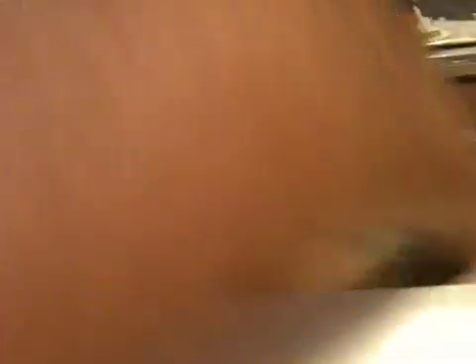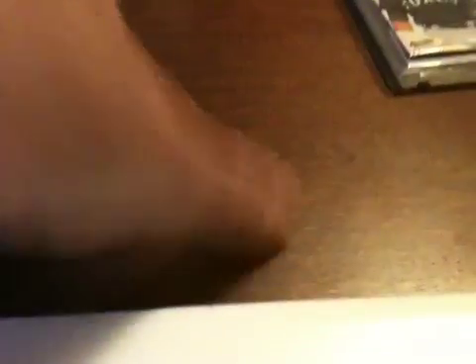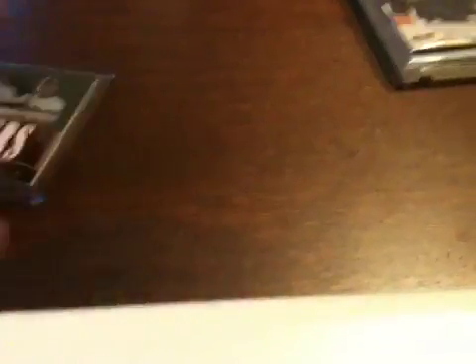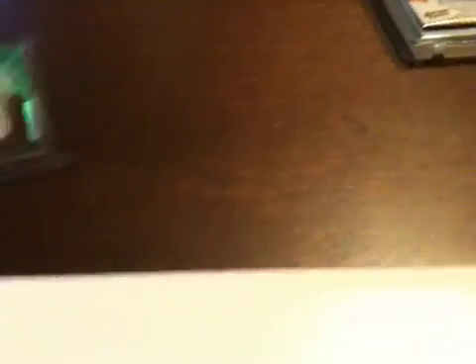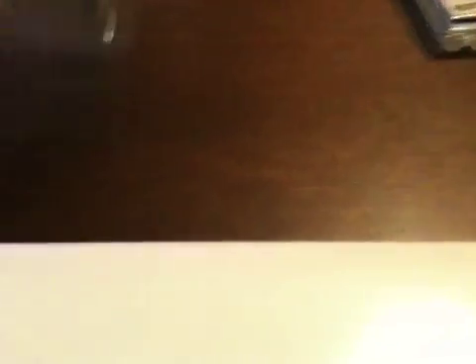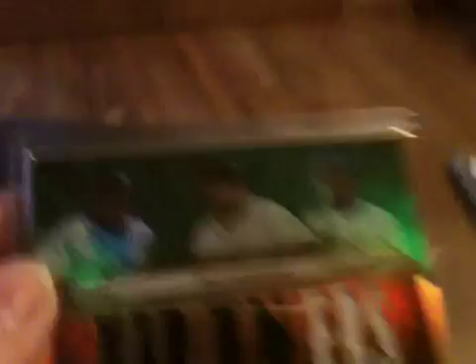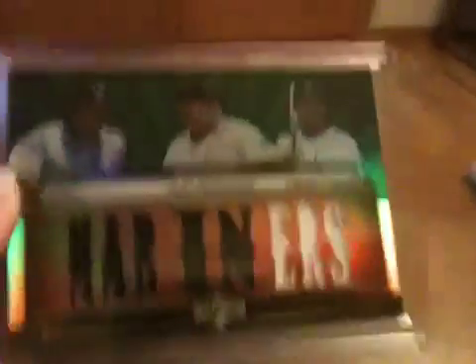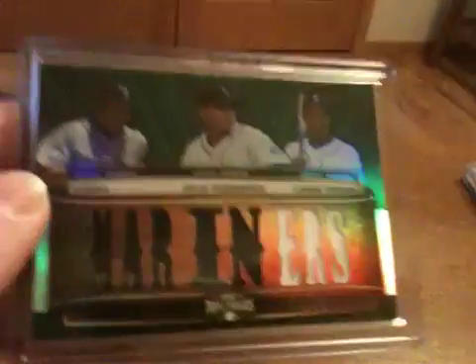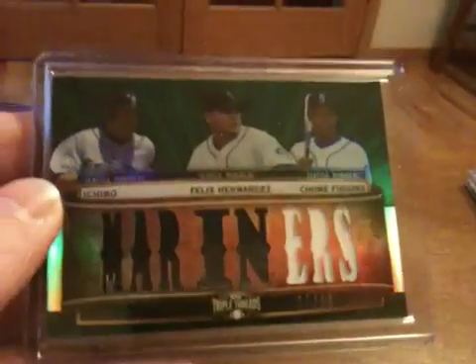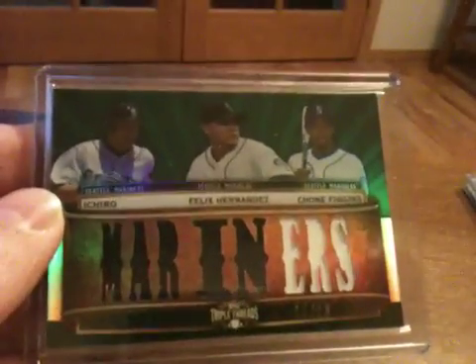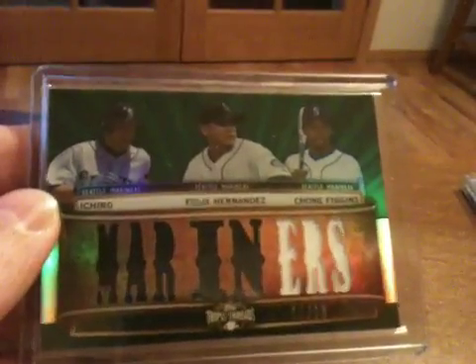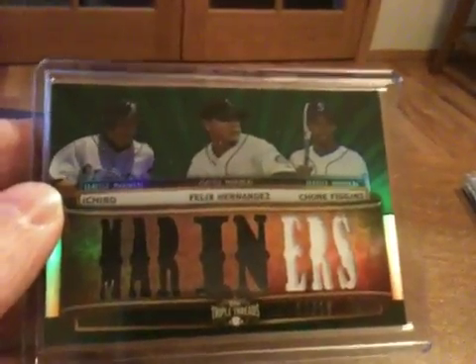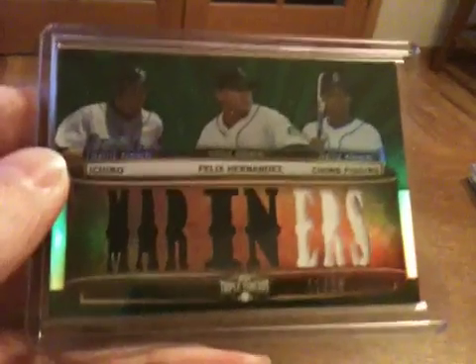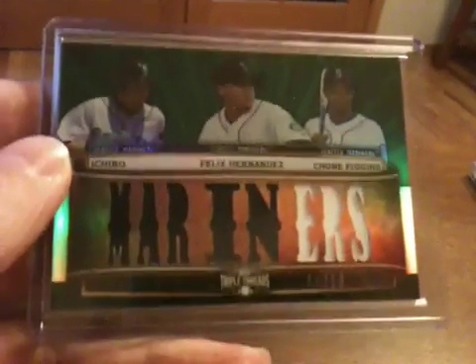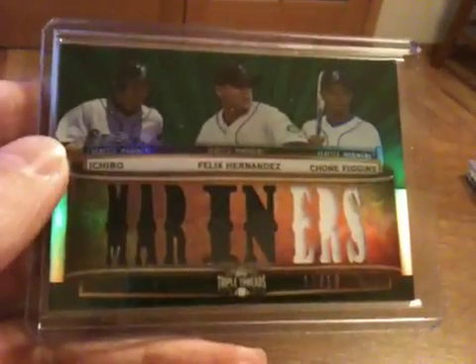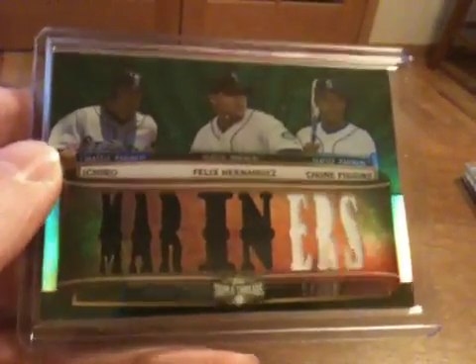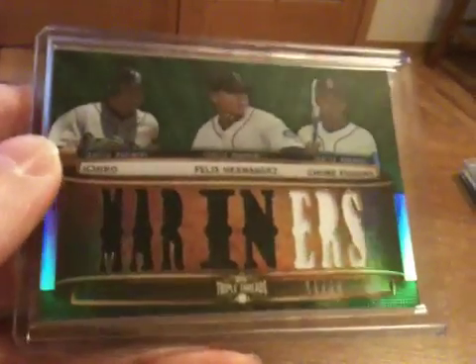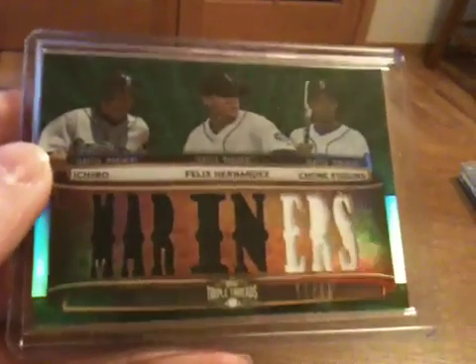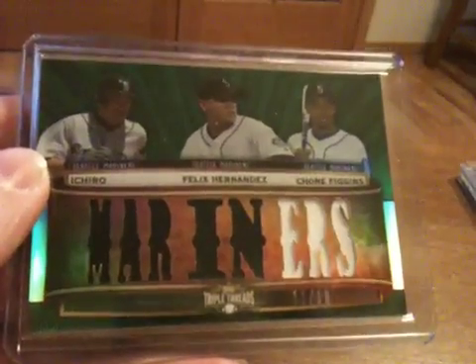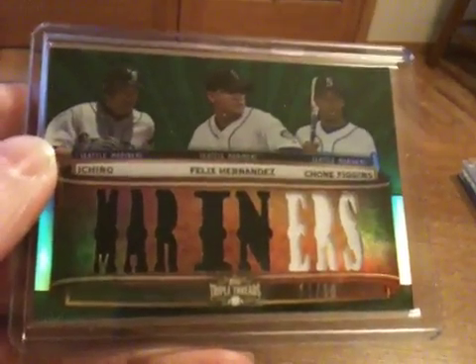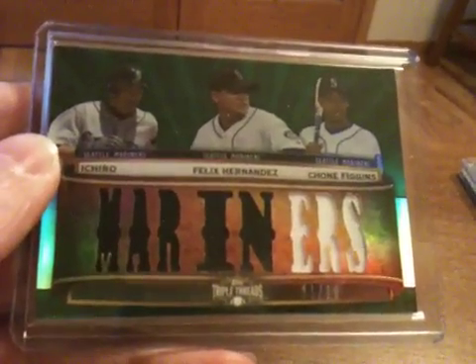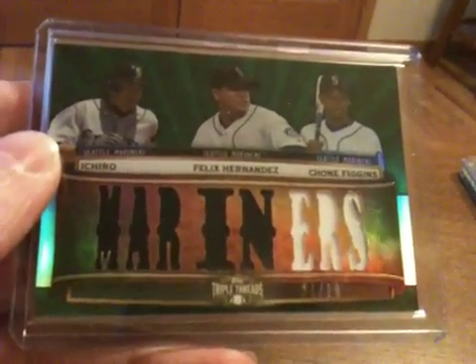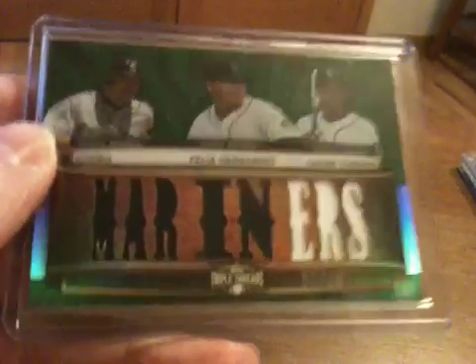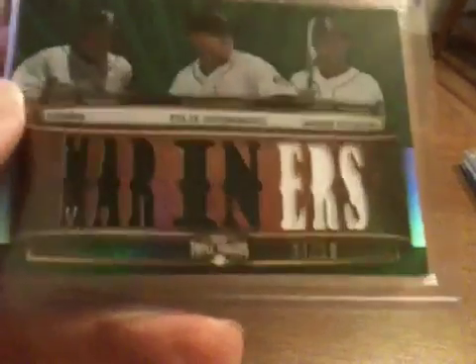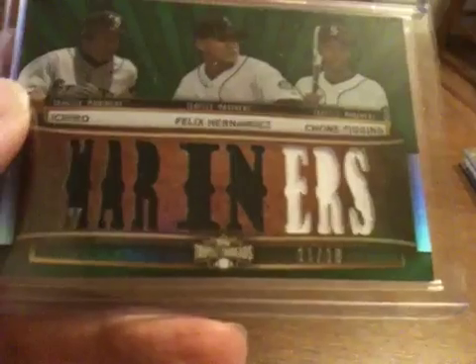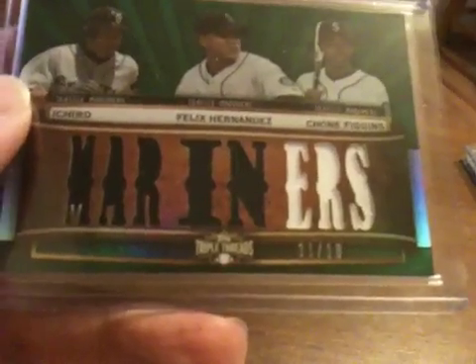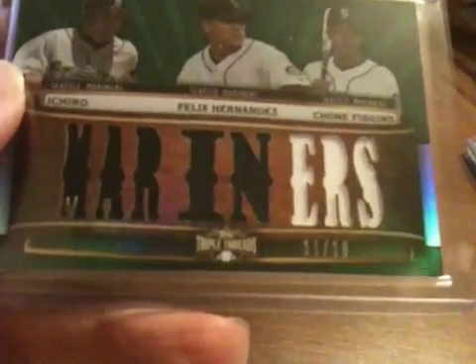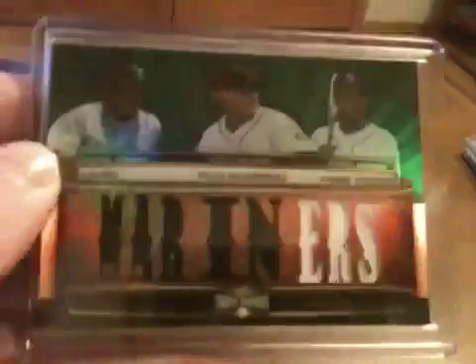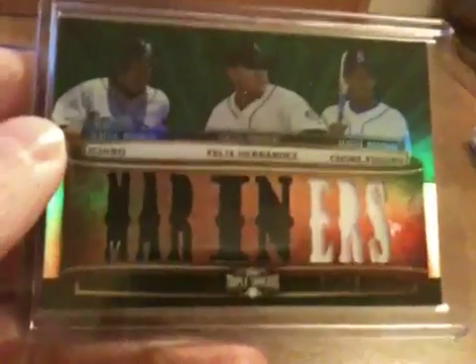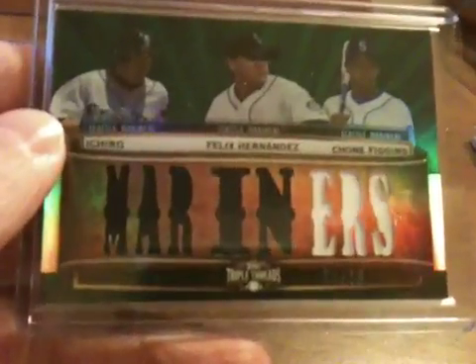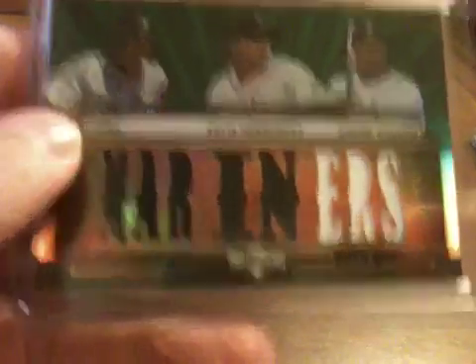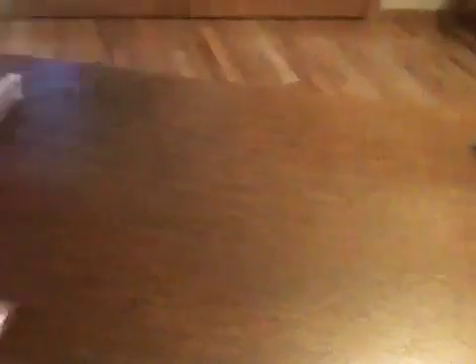Used my eBay cashback bonus to get this — it was Ichiro, Hernandez, and Figgins, numbered 11 of 18. Pretty sweet card.